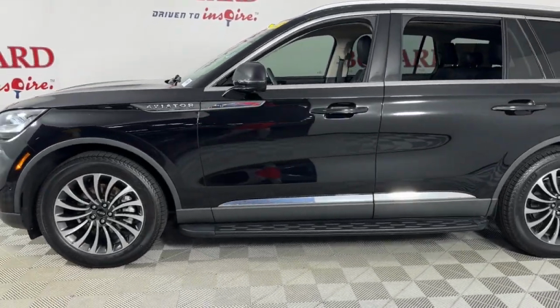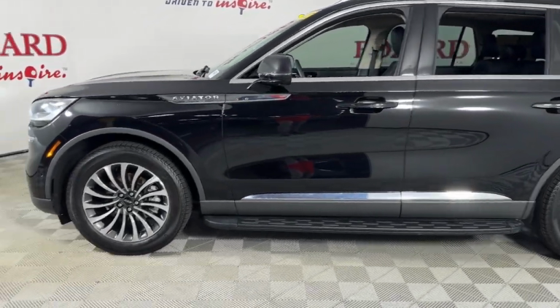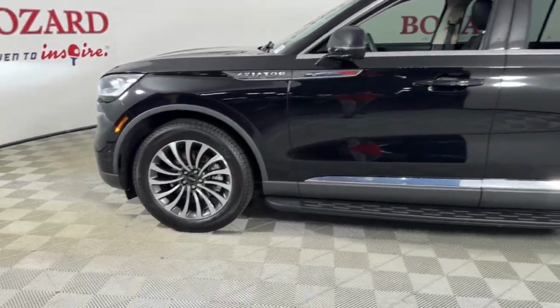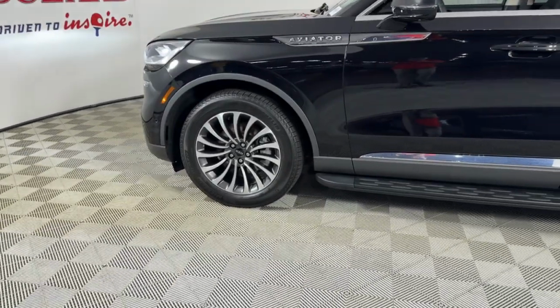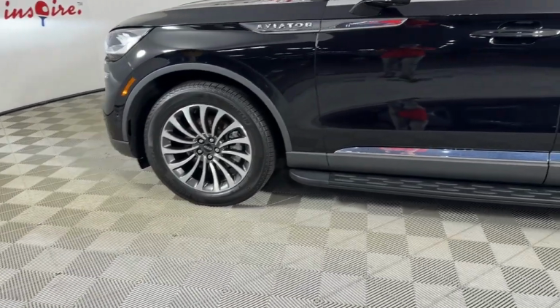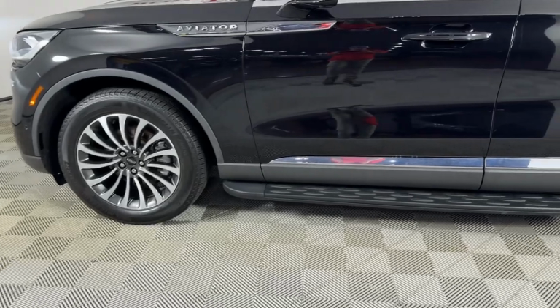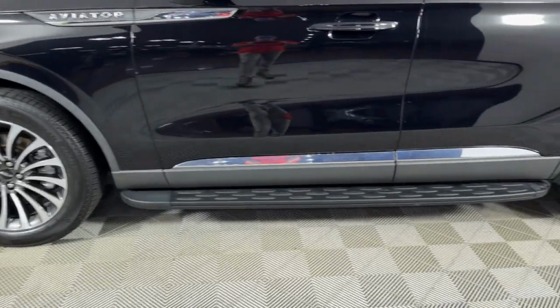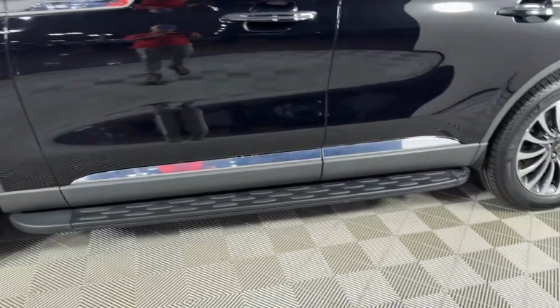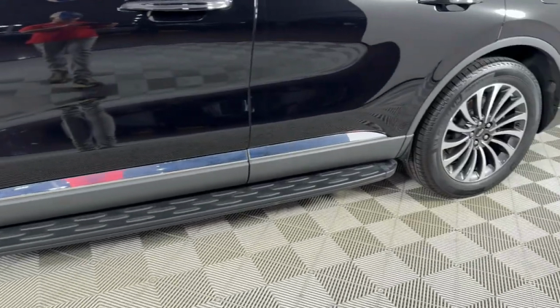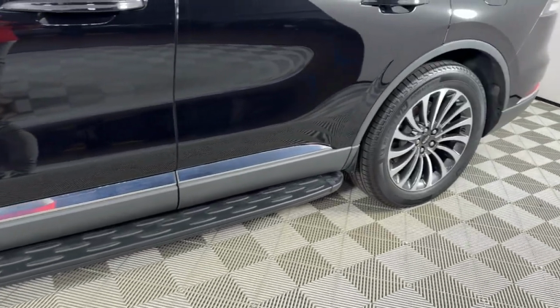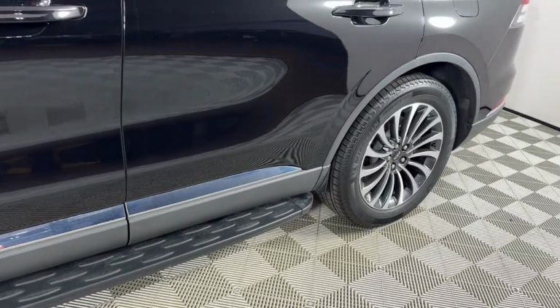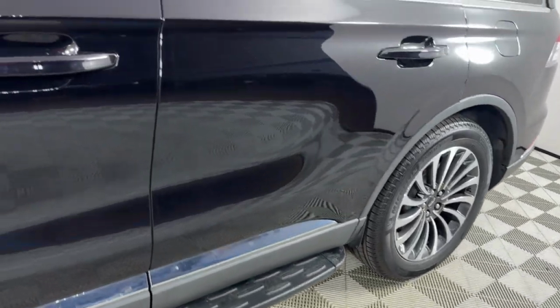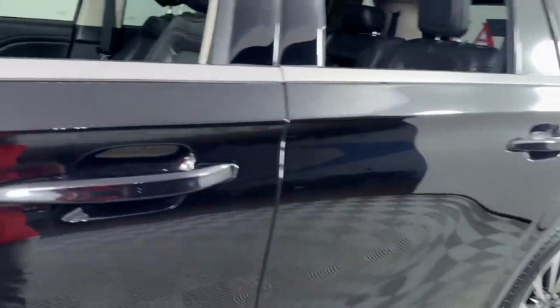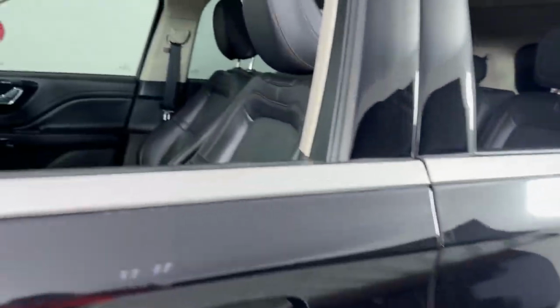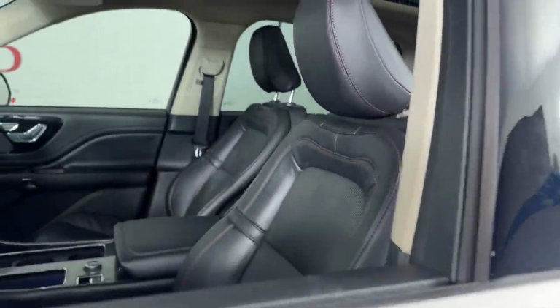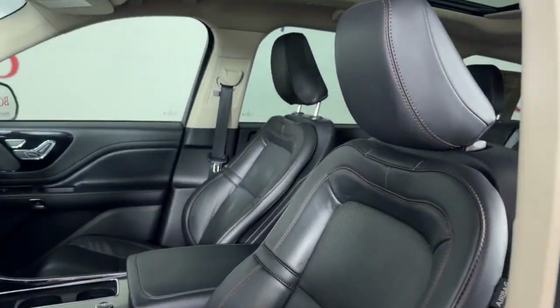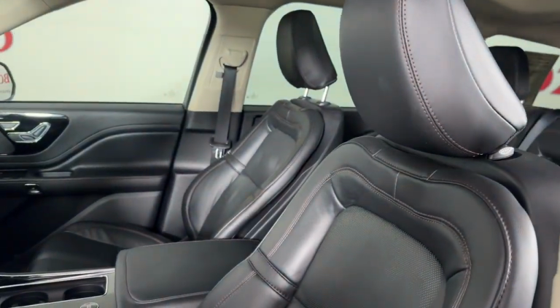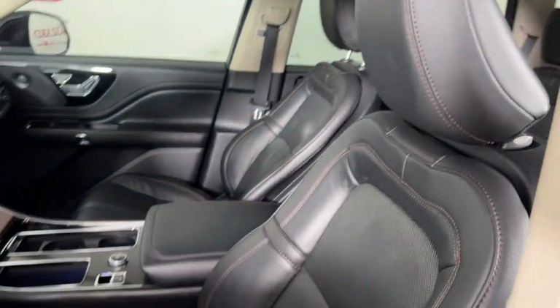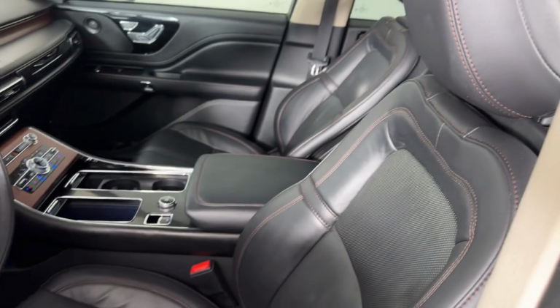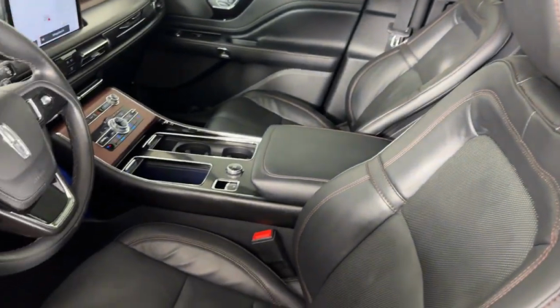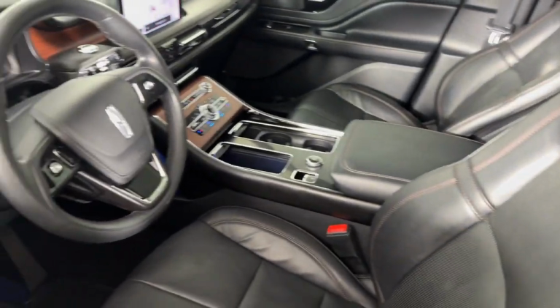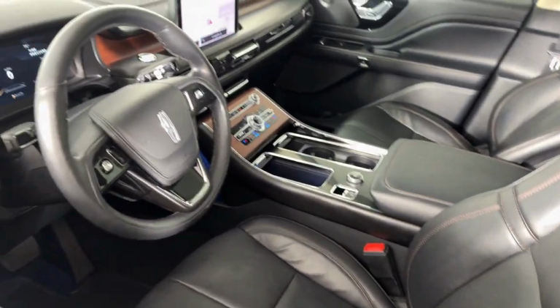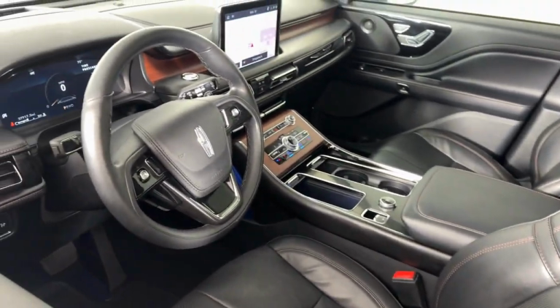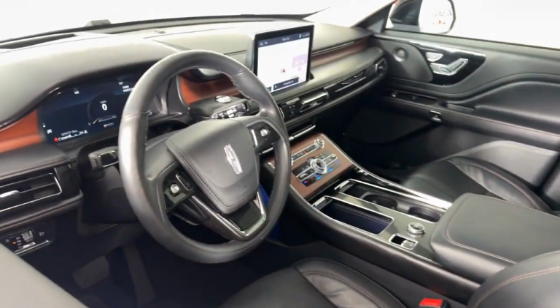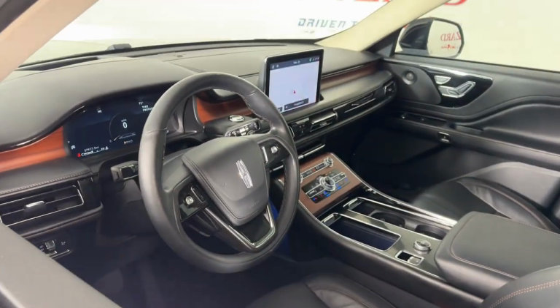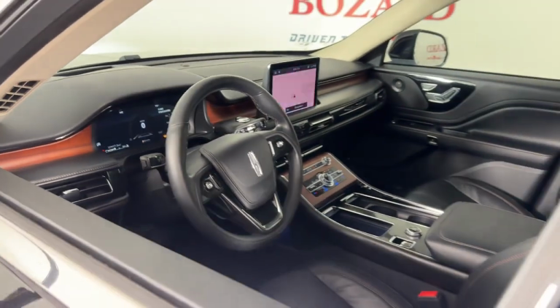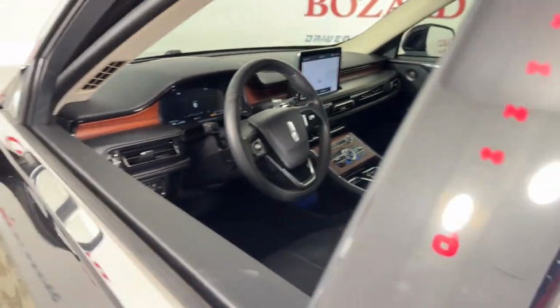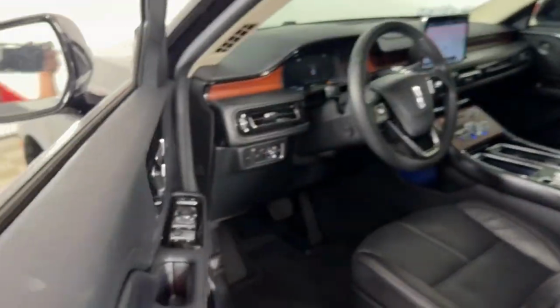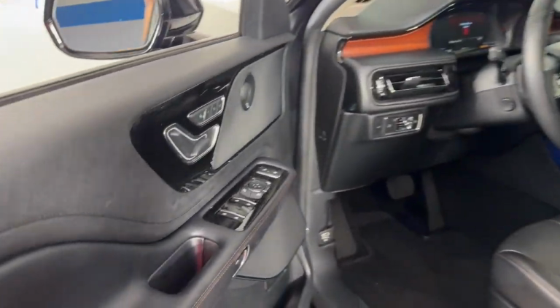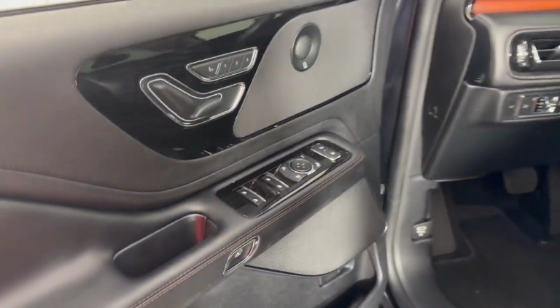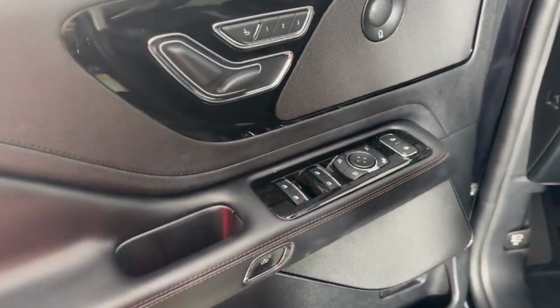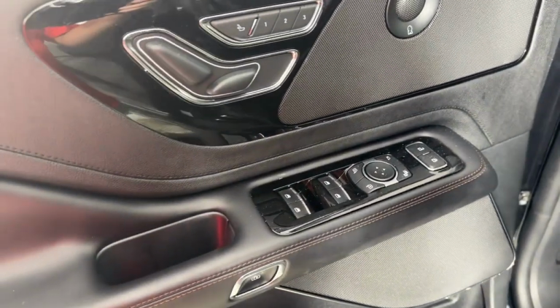This luxury midsize SUV delivers spacious seating for up to seven, a premium entertainment system, lush interior details, and a standard suite of driver assist tech. All you need to do is relax and enjoy the drive.